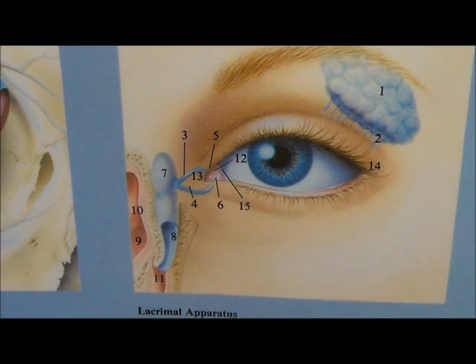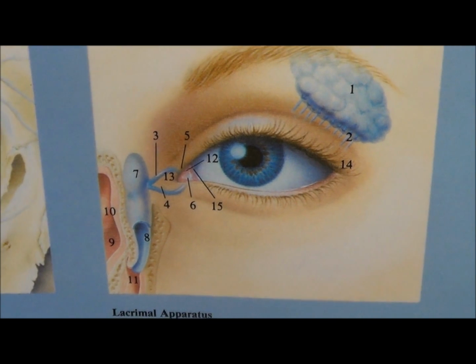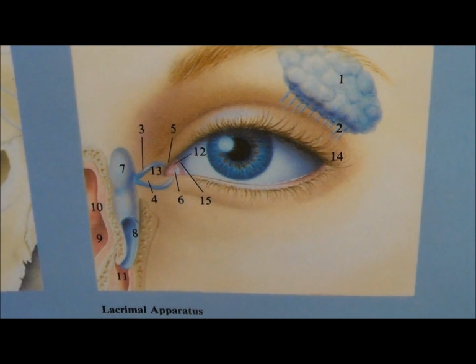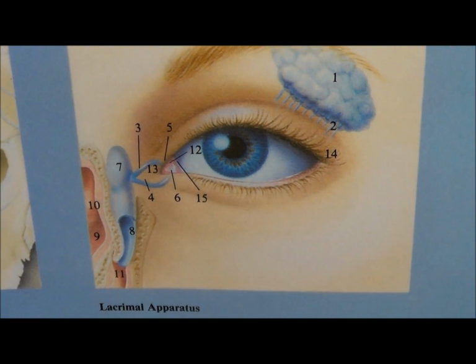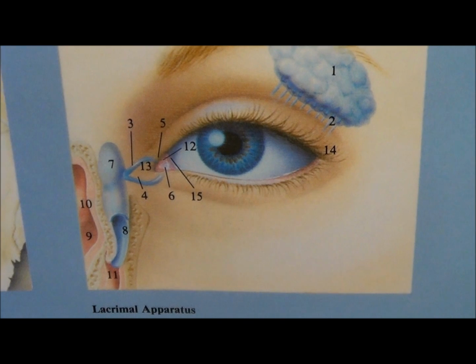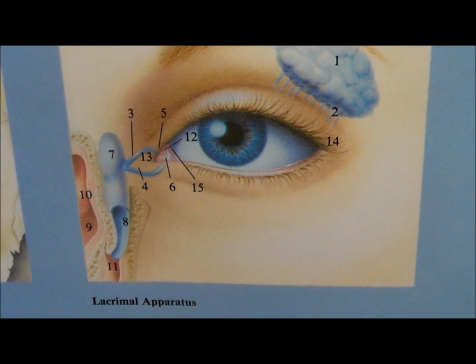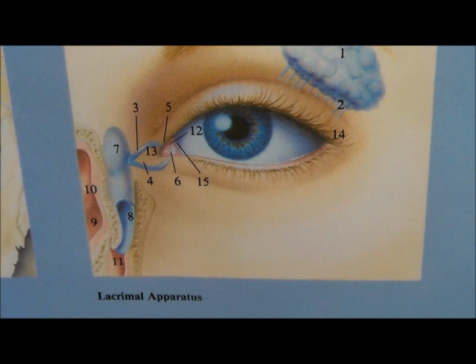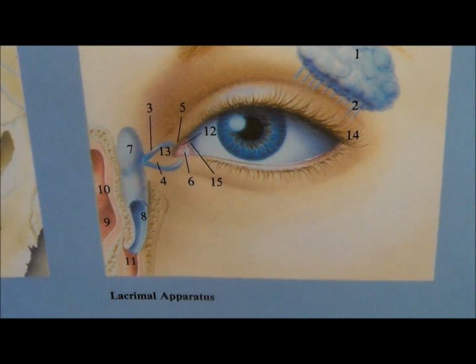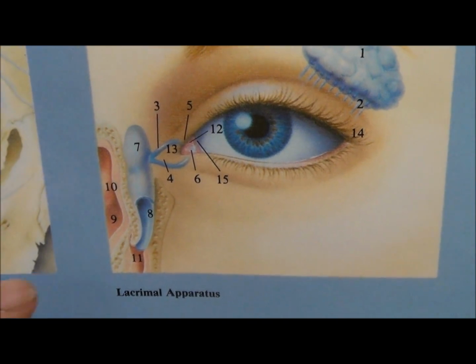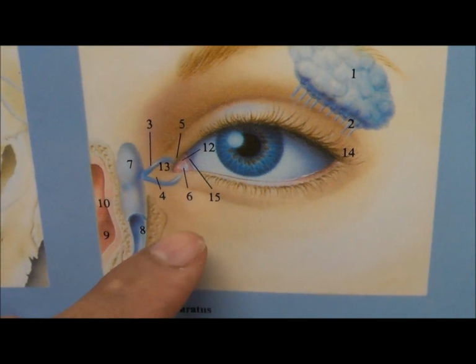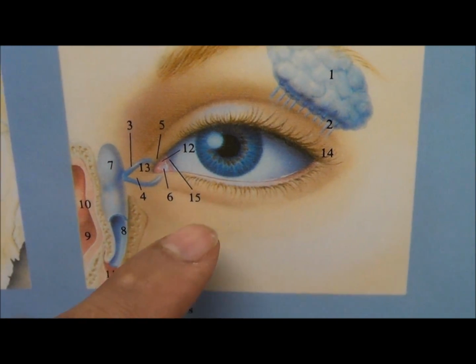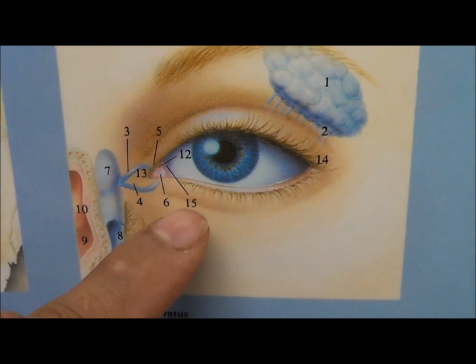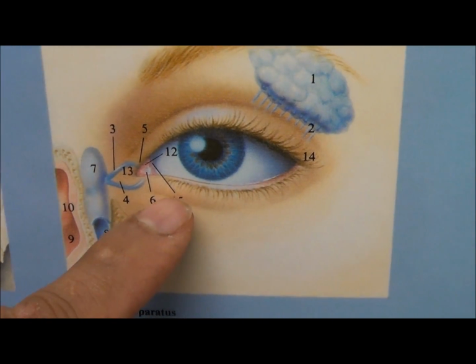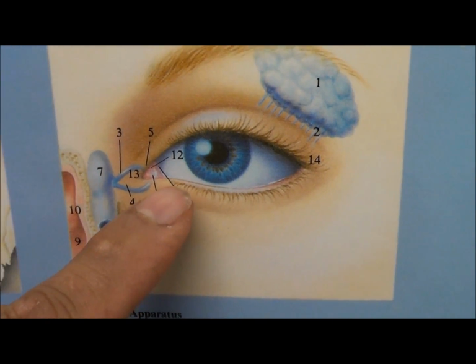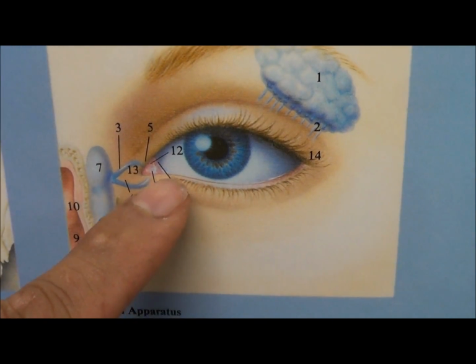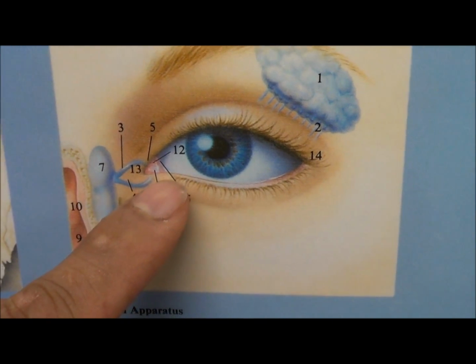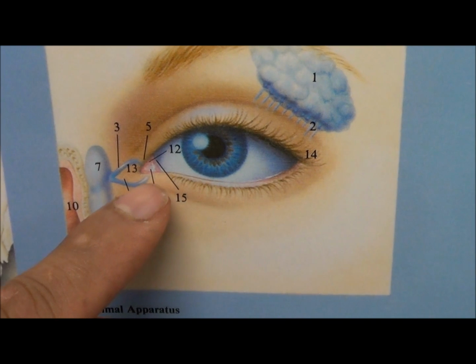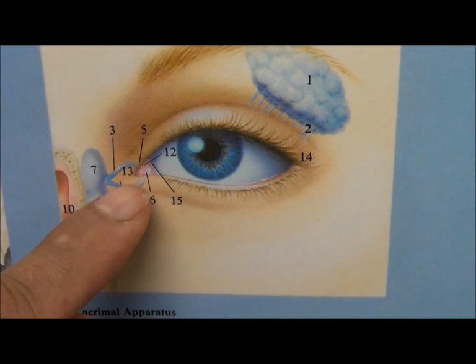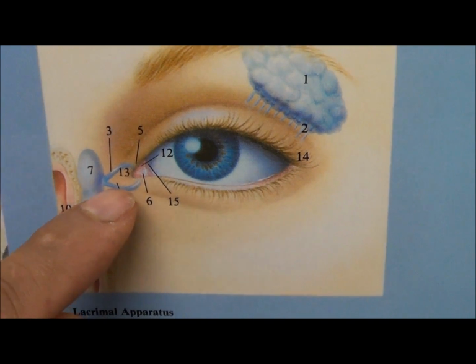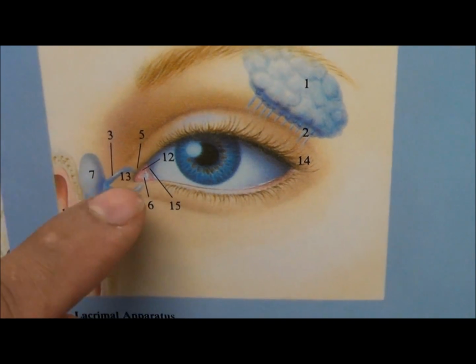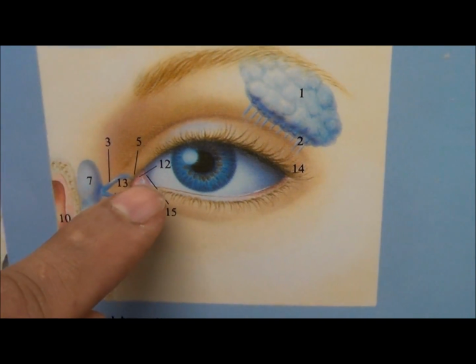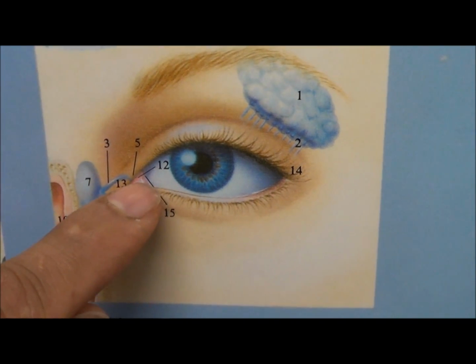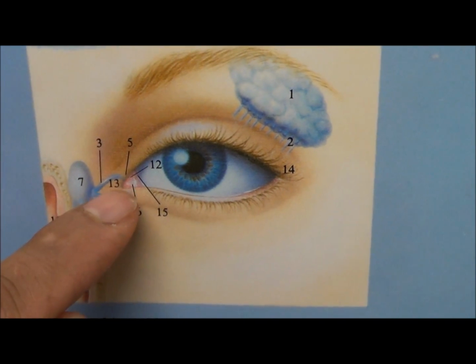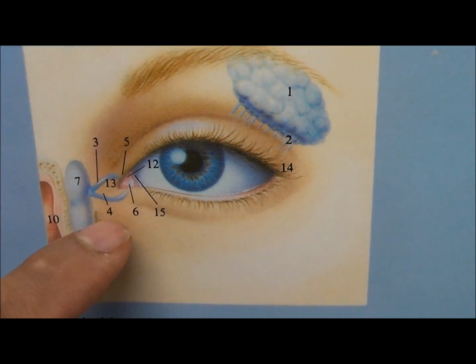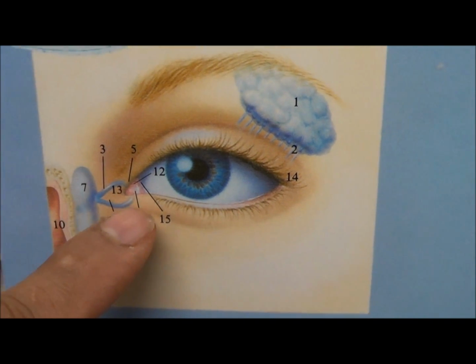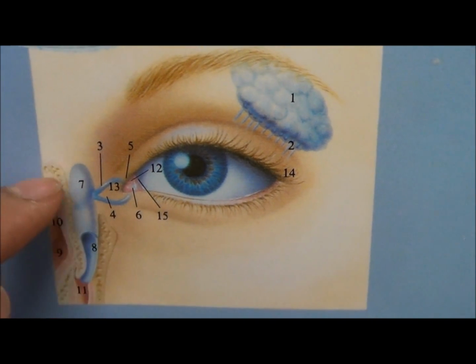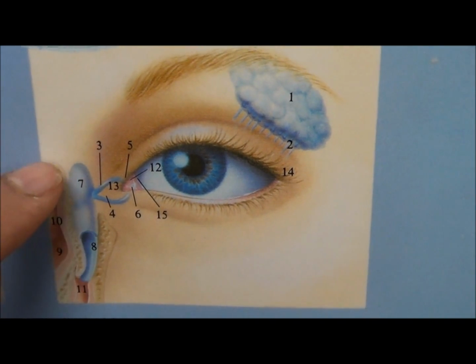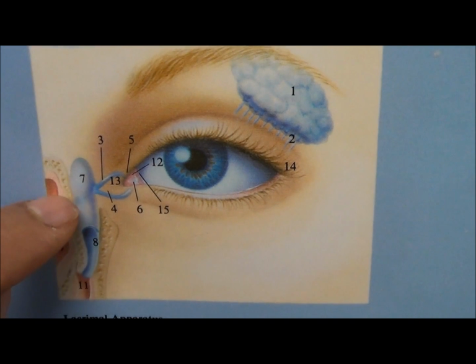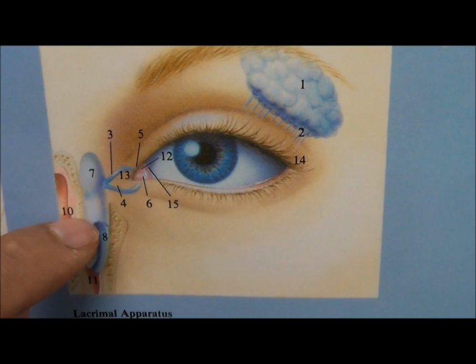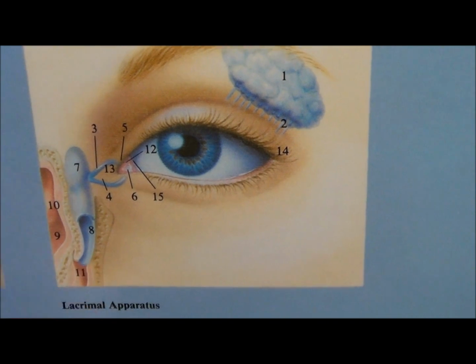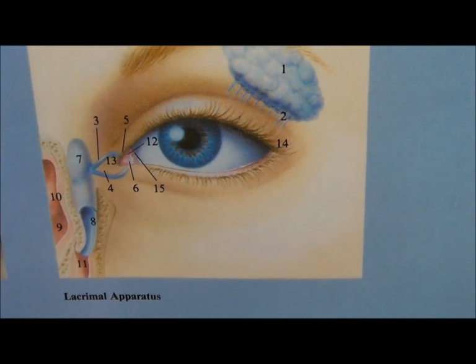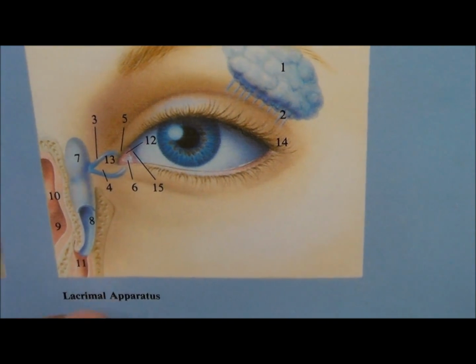I want to show you what we actually do when we do tear duct surgery. These are the tear ducts. There's a small opening in the lower lid and an opening in the top lid, and those two join into this common system that's within your nose.